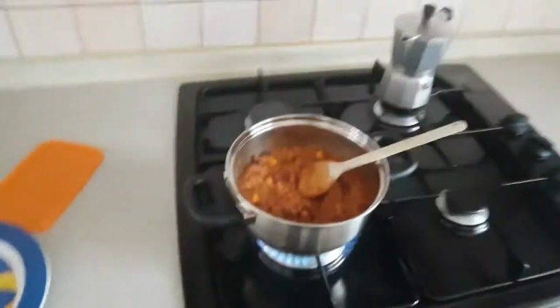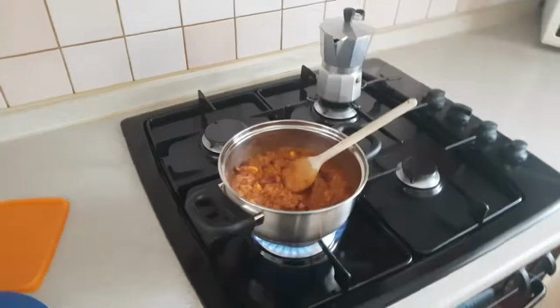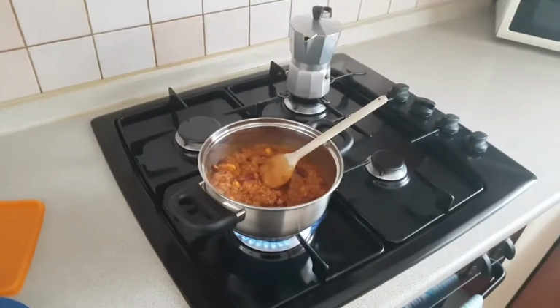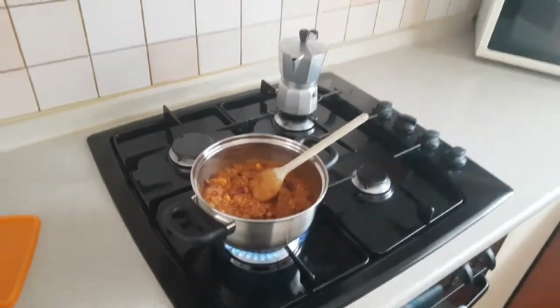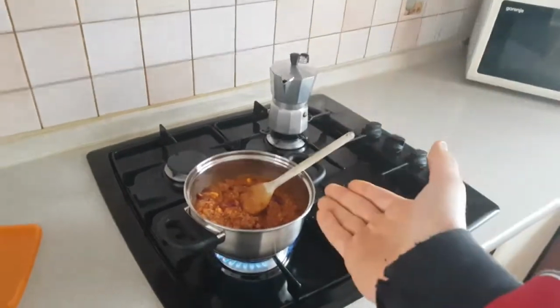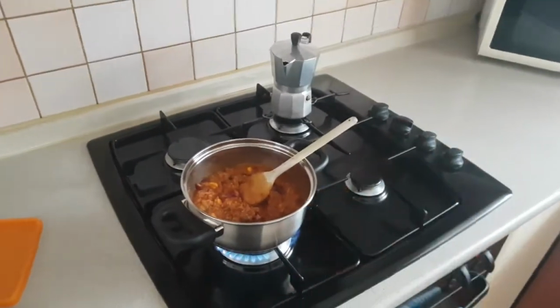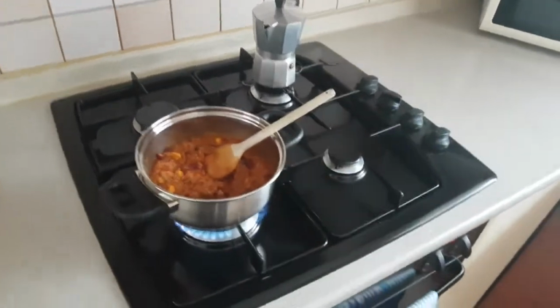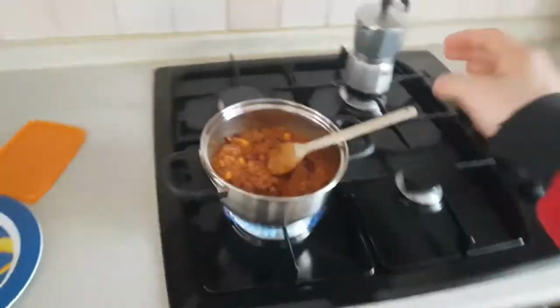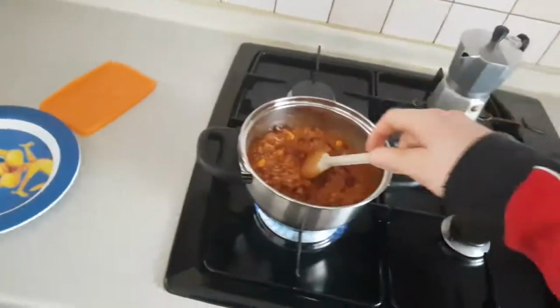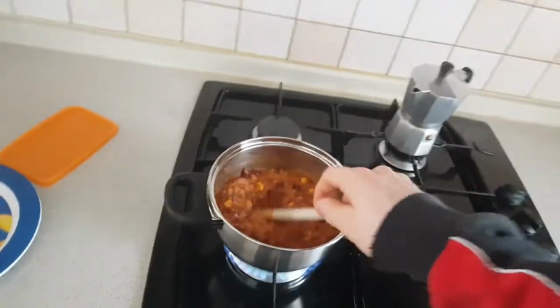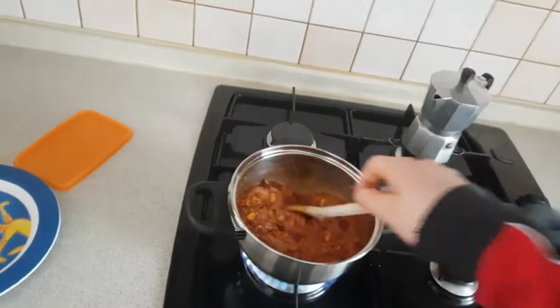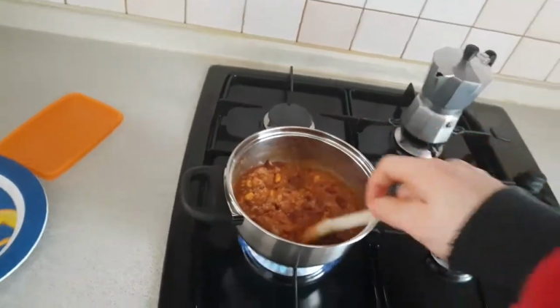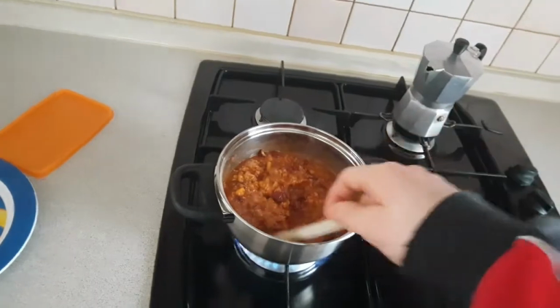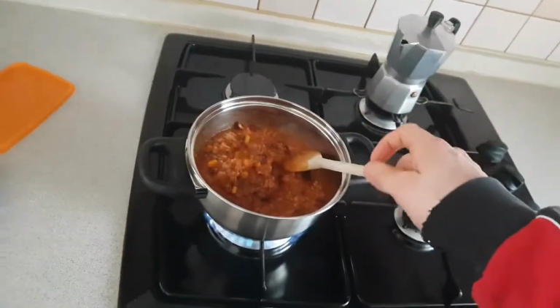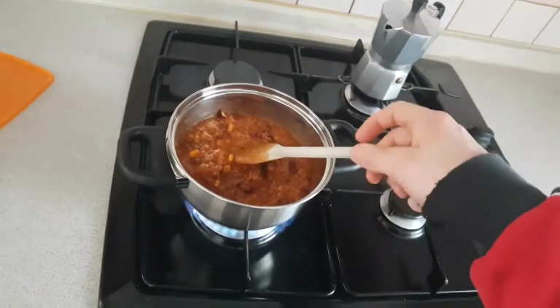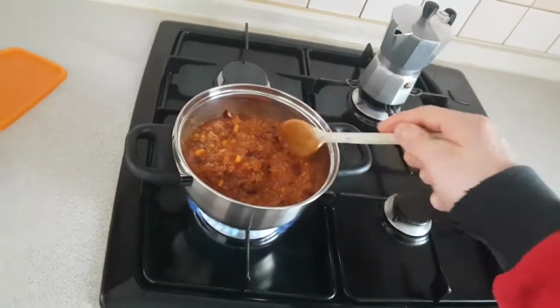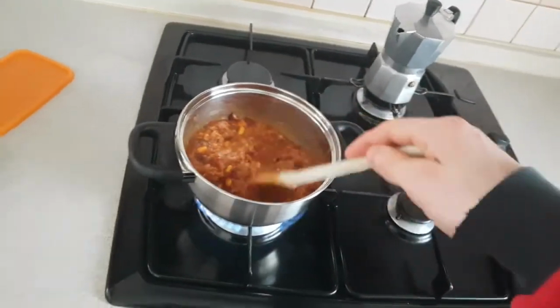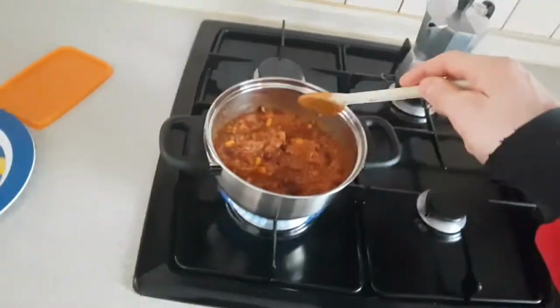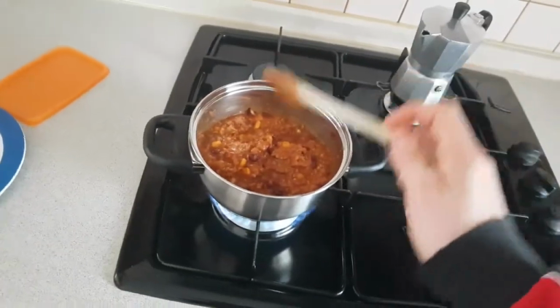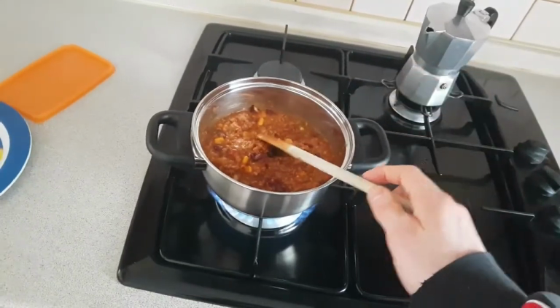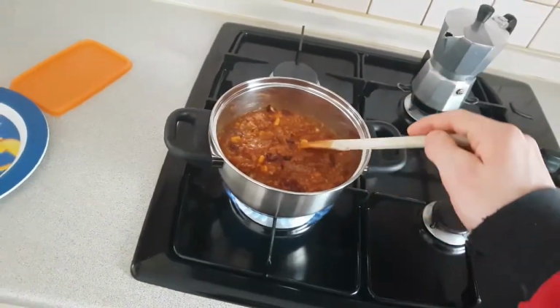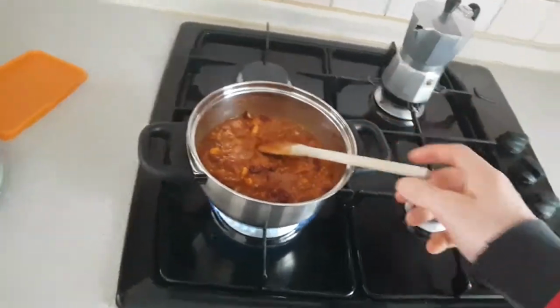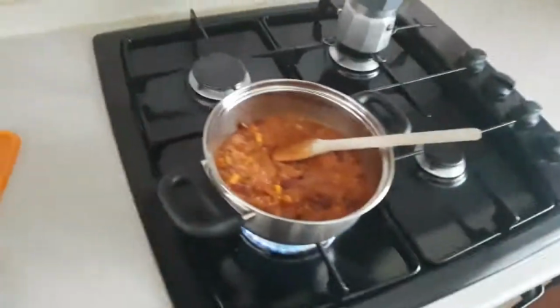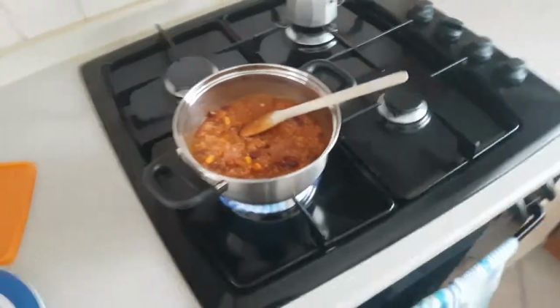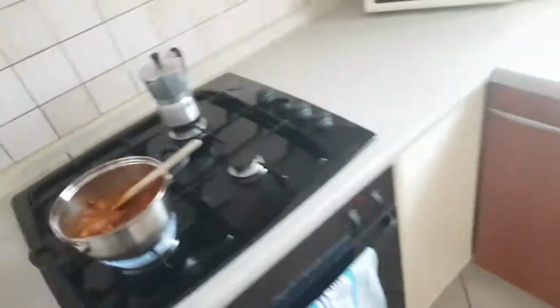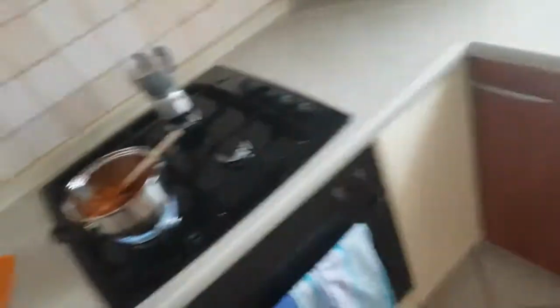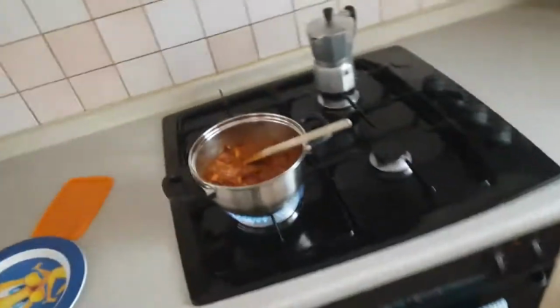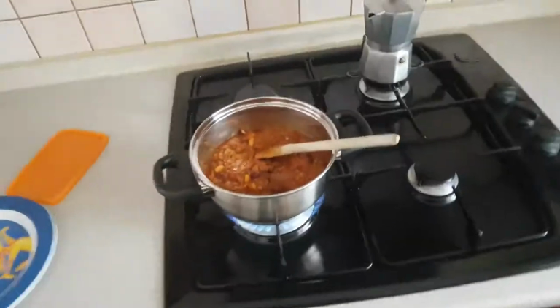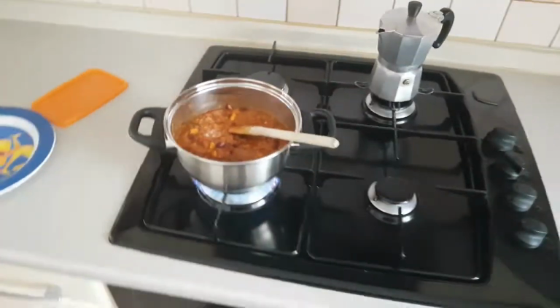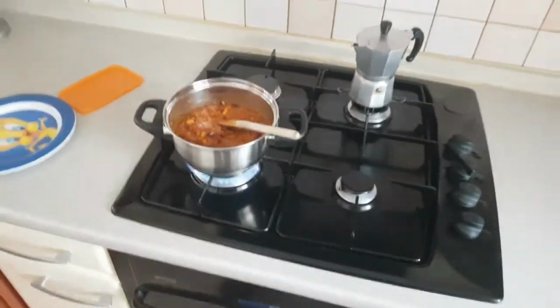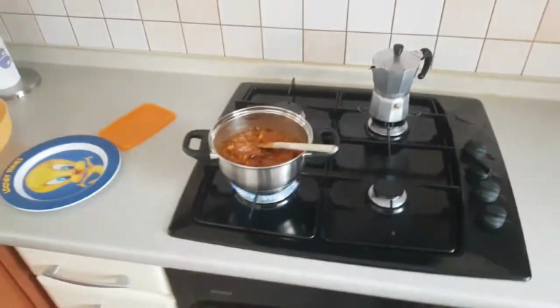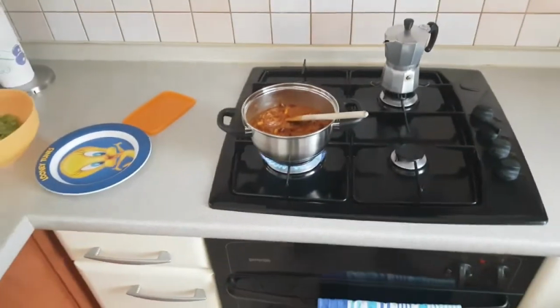If you like spicy food, you will like this. But even if you don't like spicy food, you can create a non-spicy version. This is high in protein, it has vegetables, and it's actually one of my favorite meals to eat.